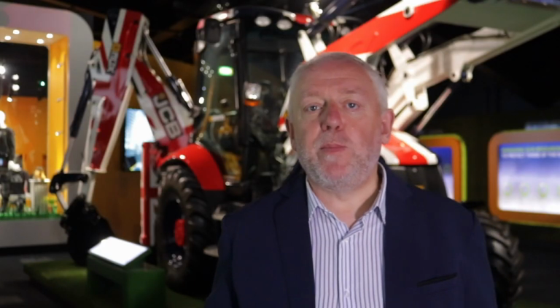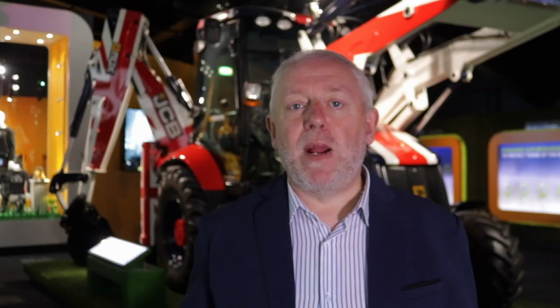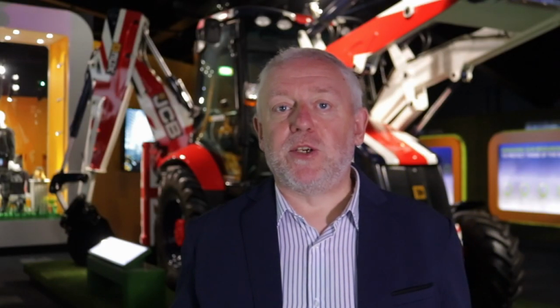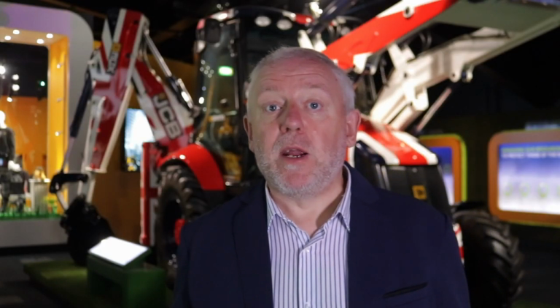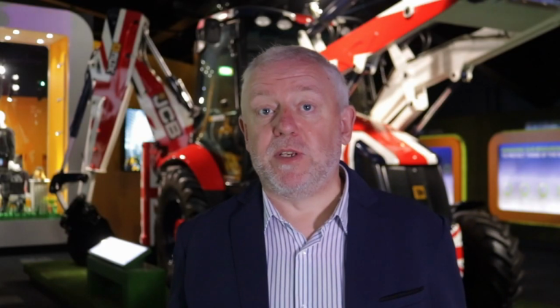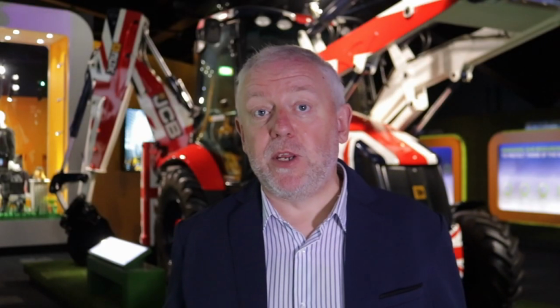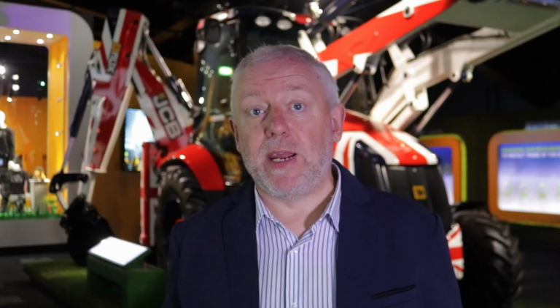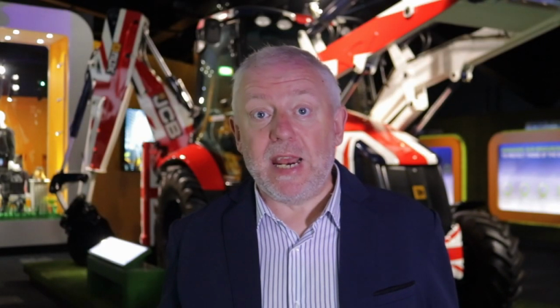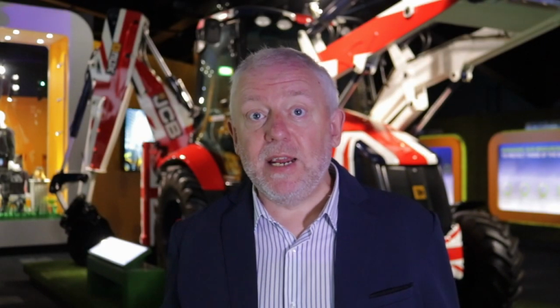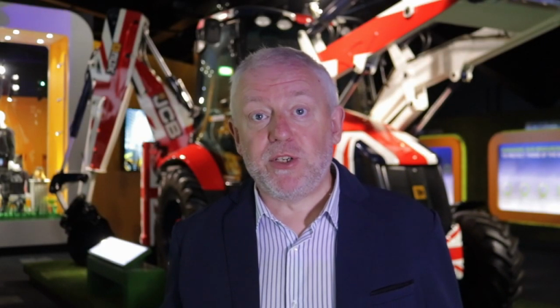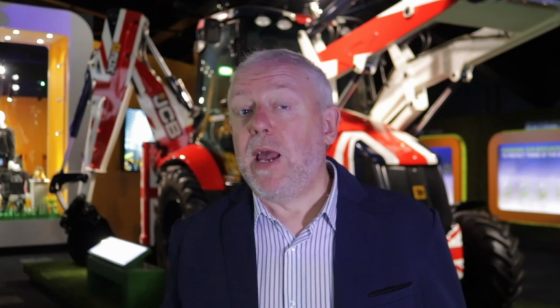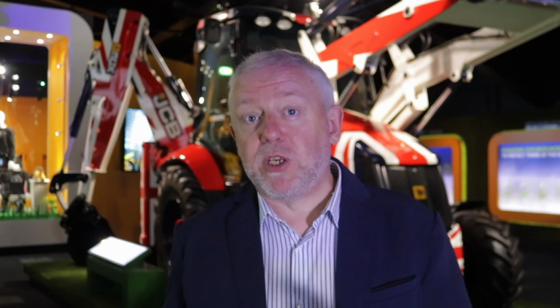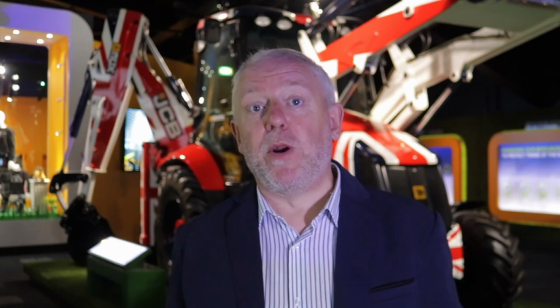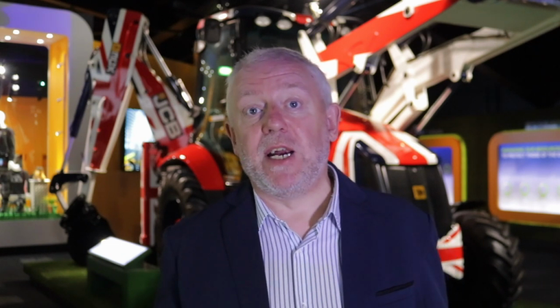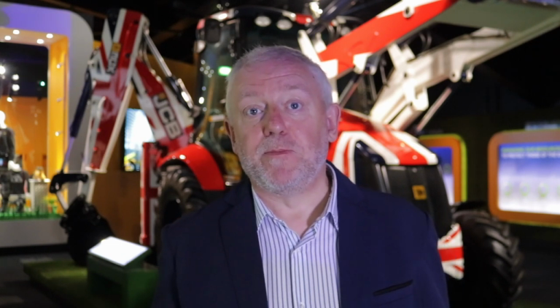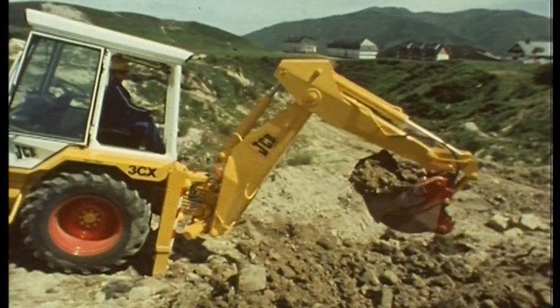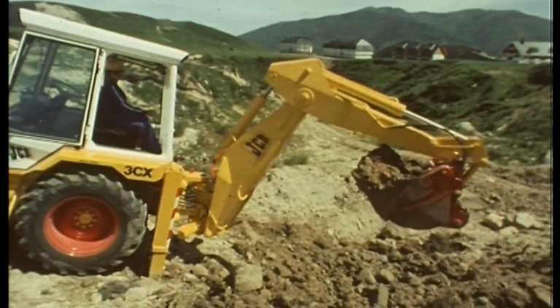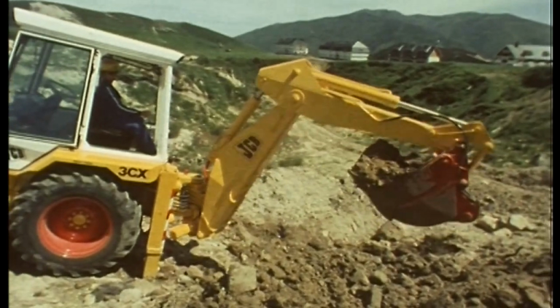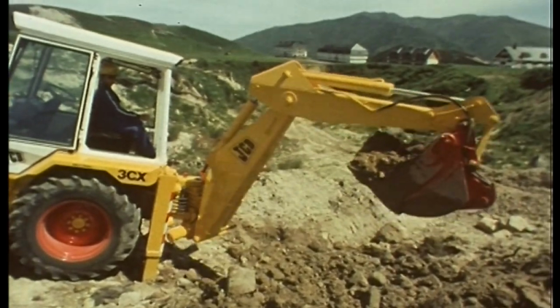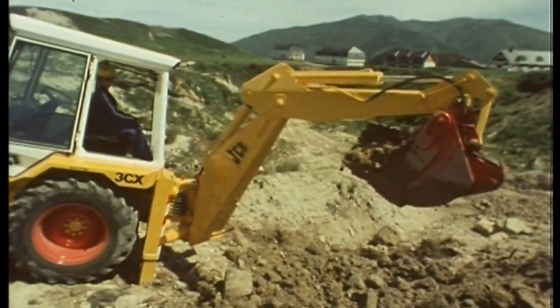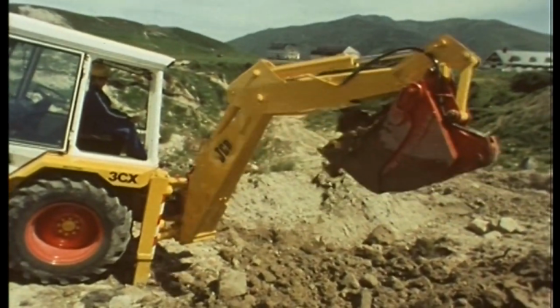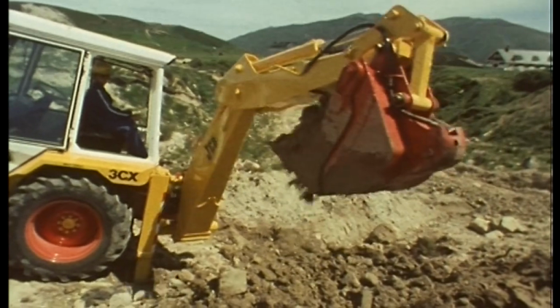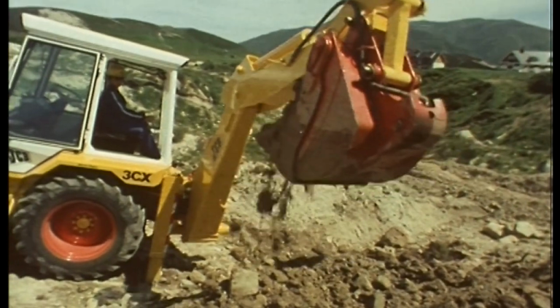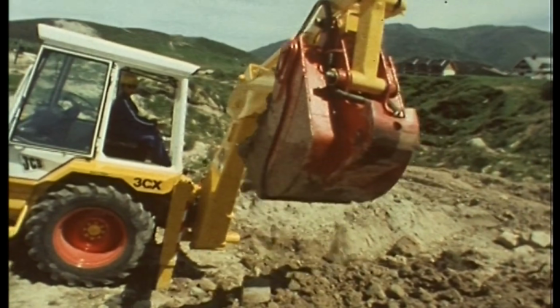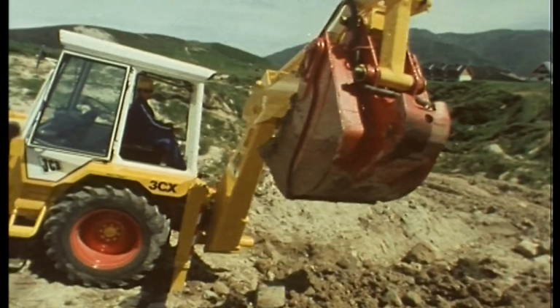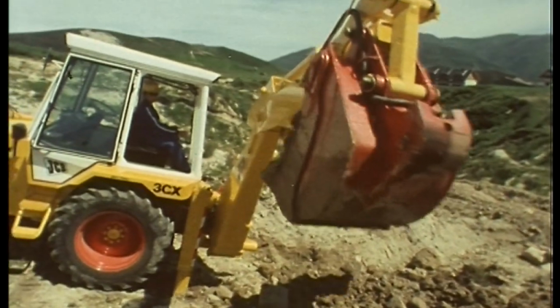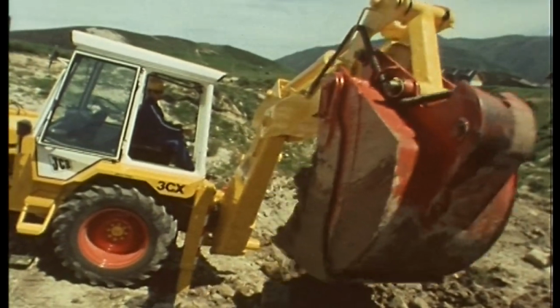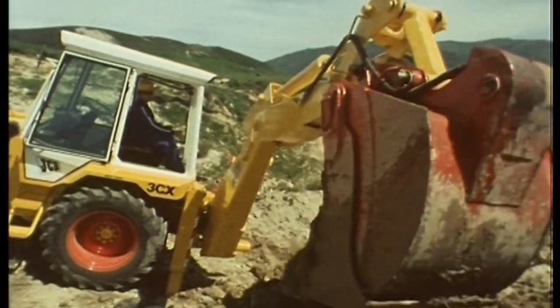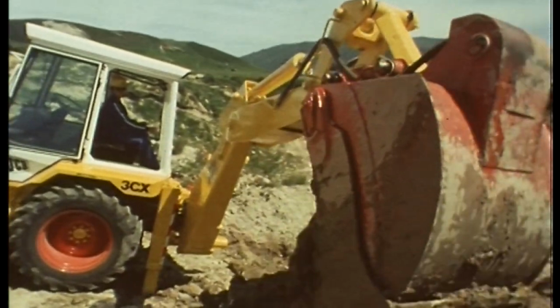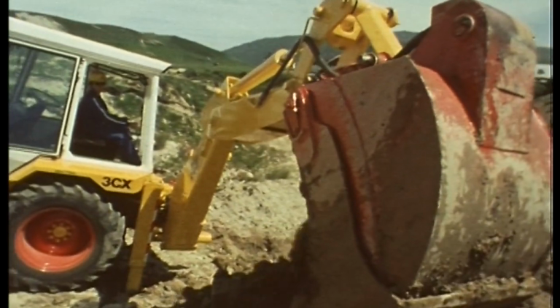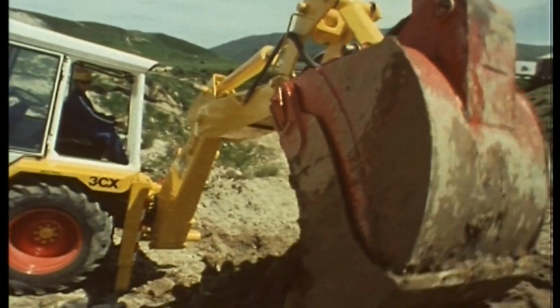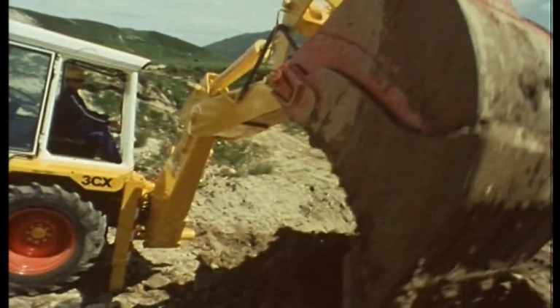JCB now manufactures backhoe loaders here in the UK, in India, Brazil, and also in the United States. In the field of construction, the backhoe loader is as important as the development of the printing press, the telephone, and the personal computer.